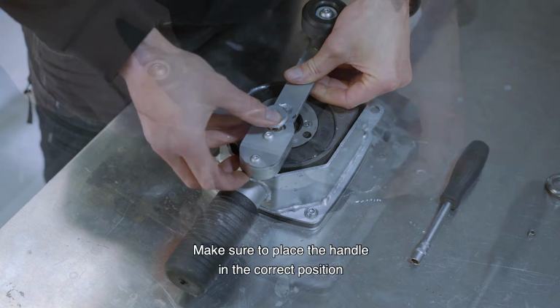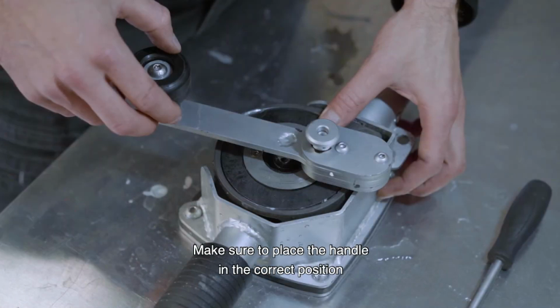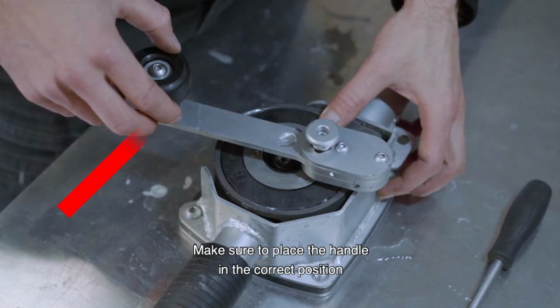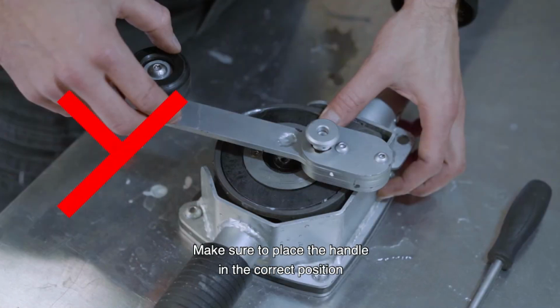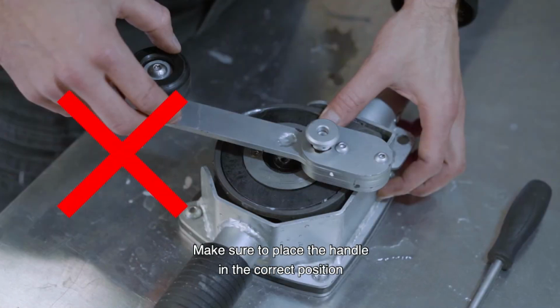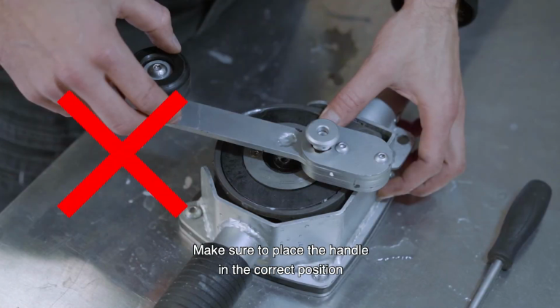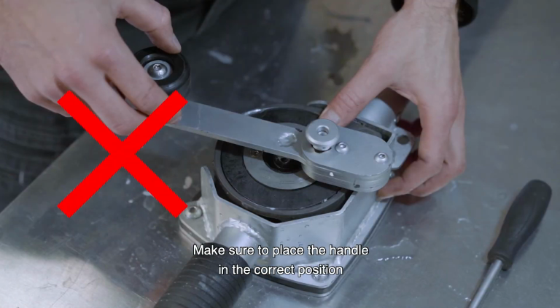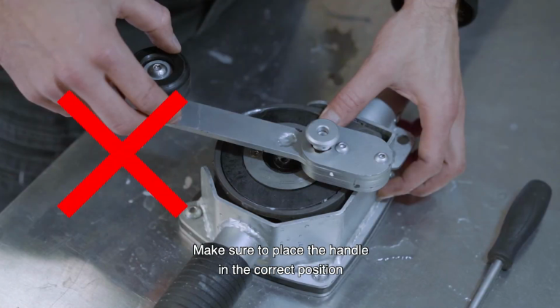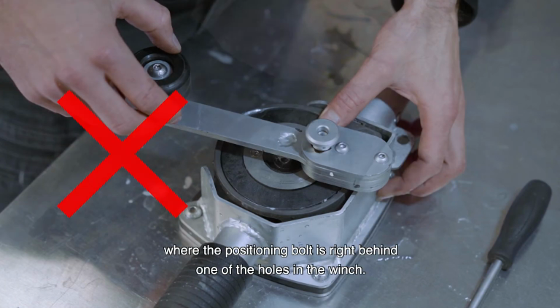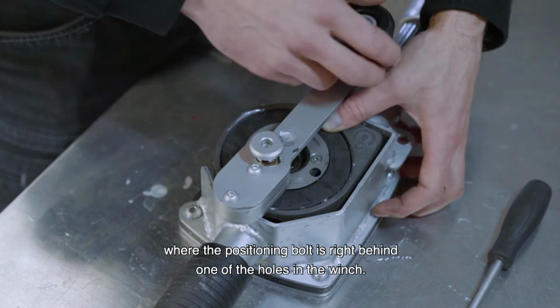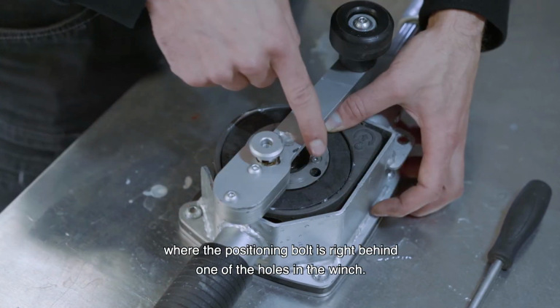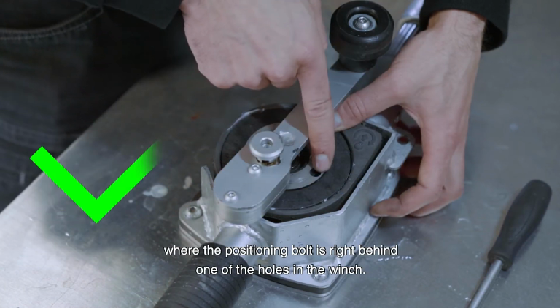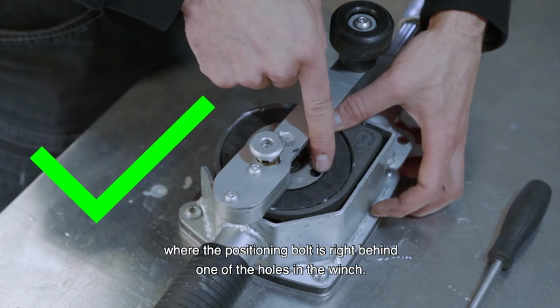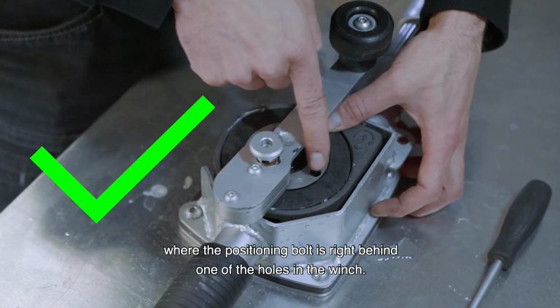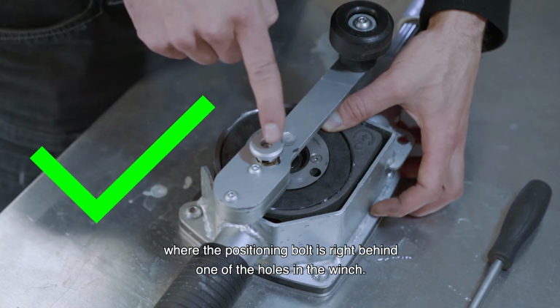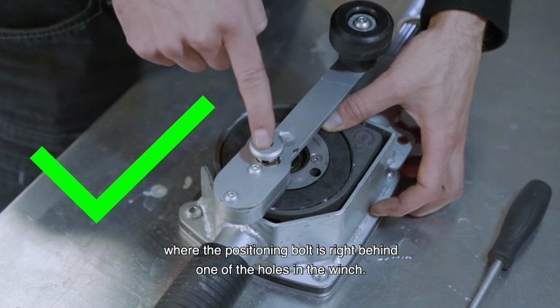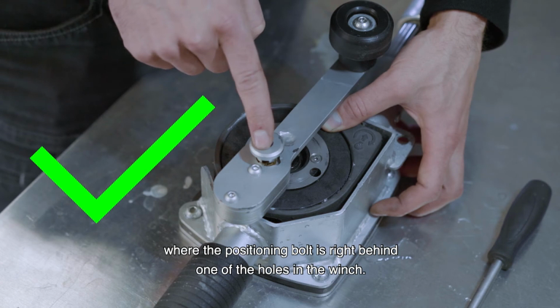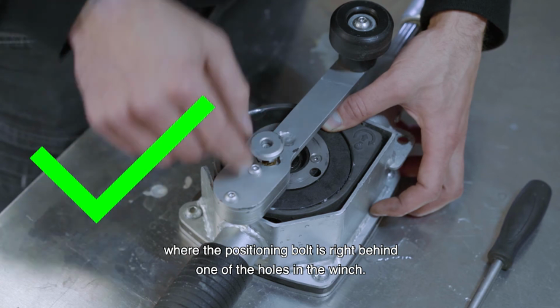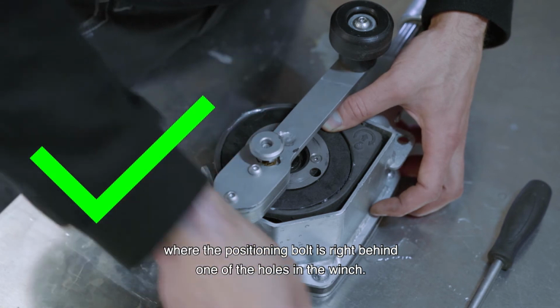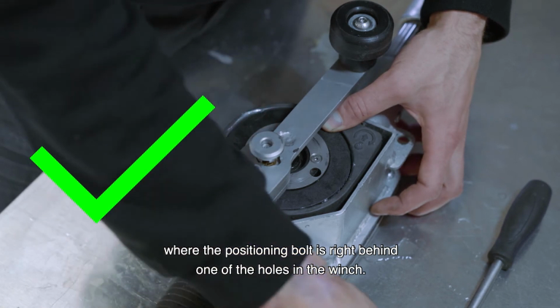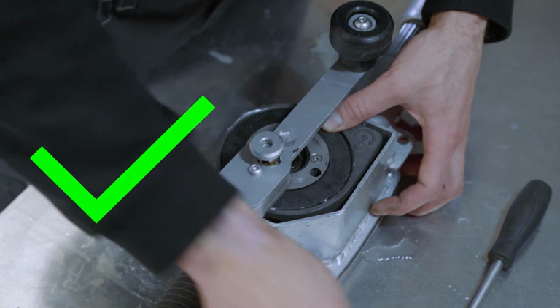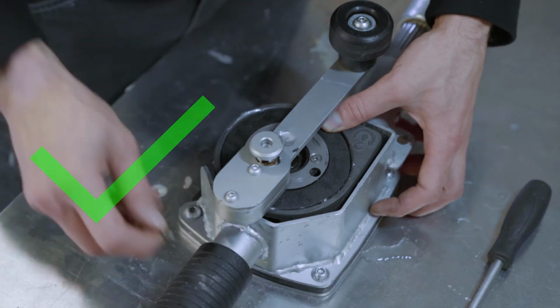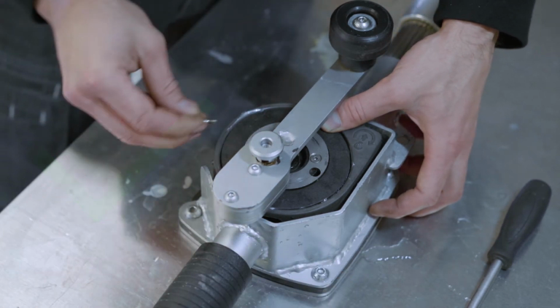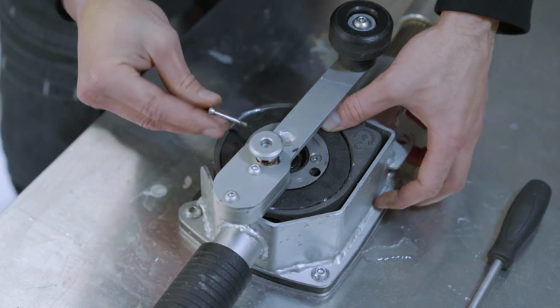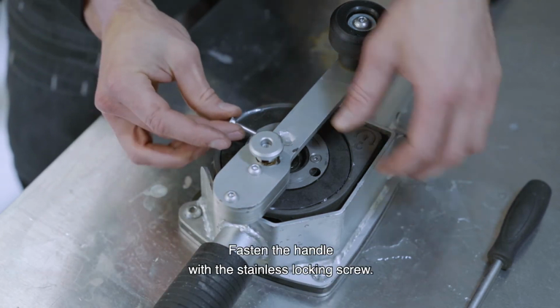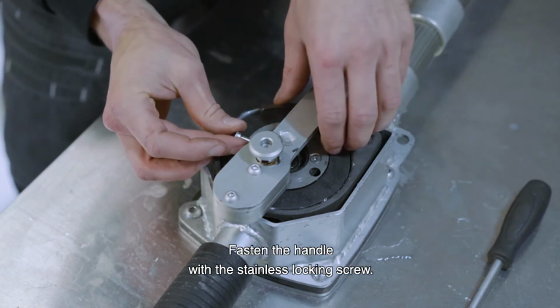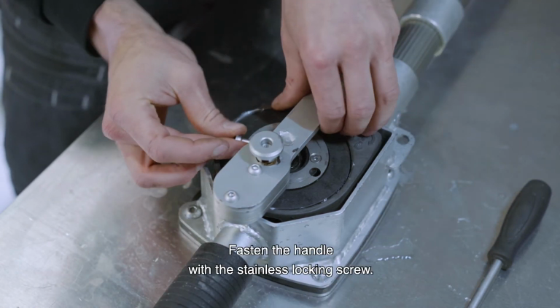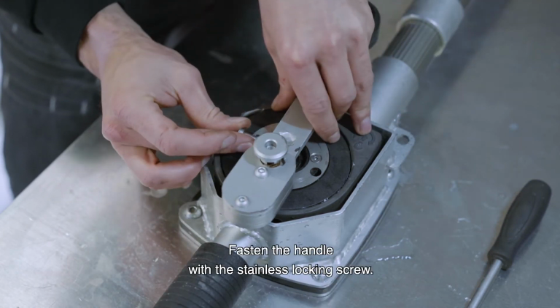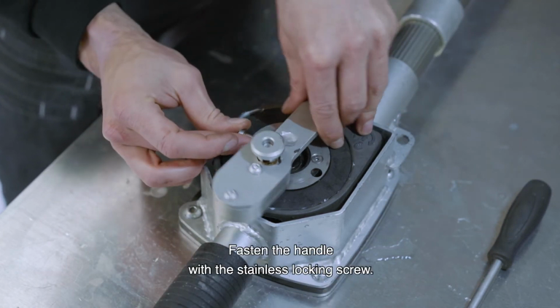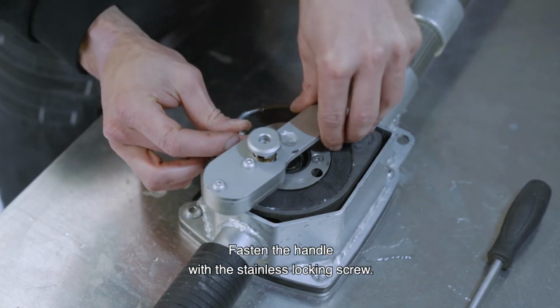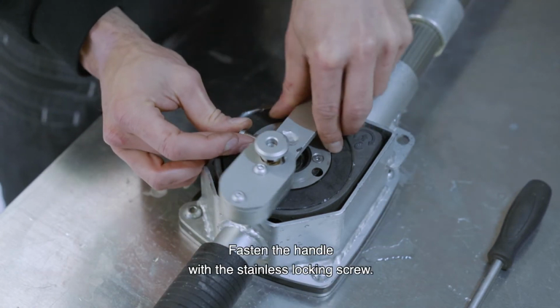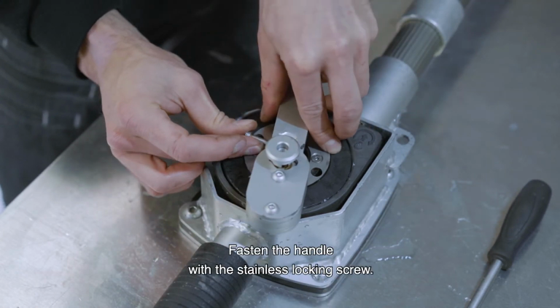Make sure to place the handle in the correct position, where the positioning bolt is right behind one of the holes in the winch. Fasten the handle with the stainless locking screw.